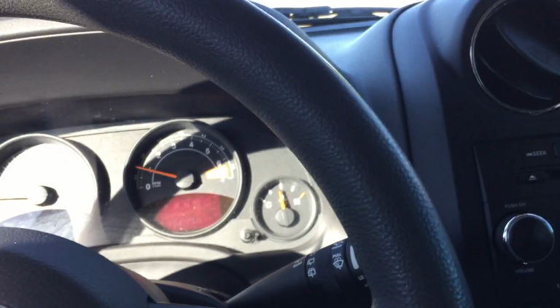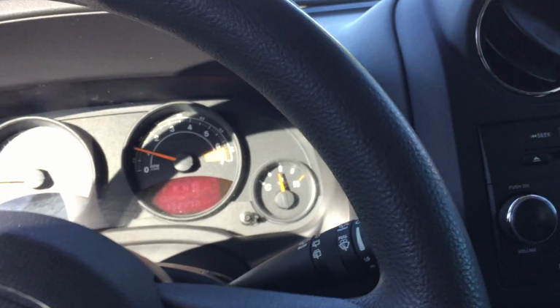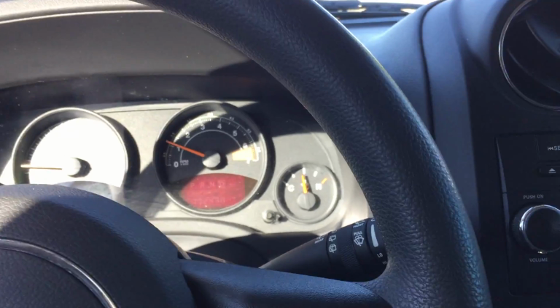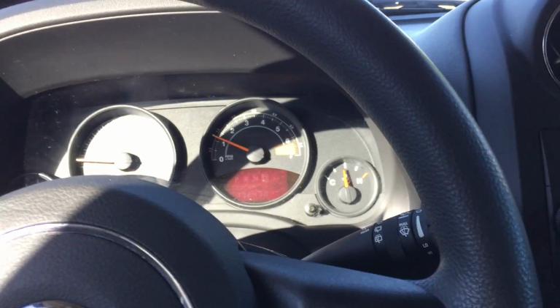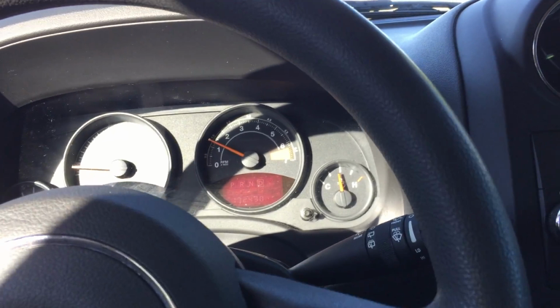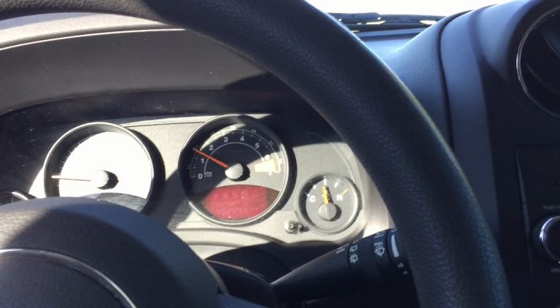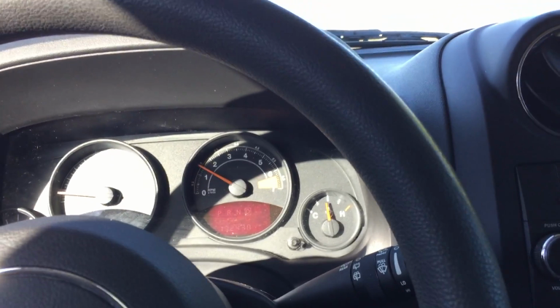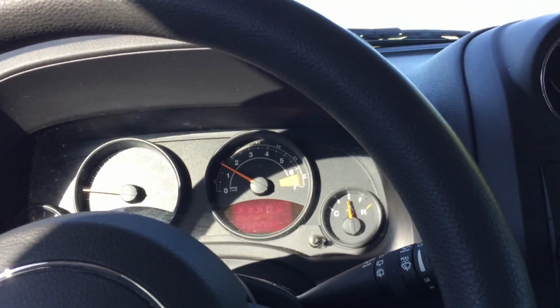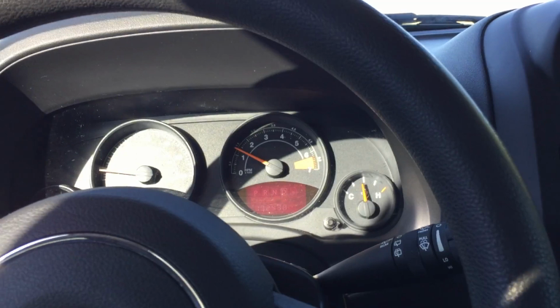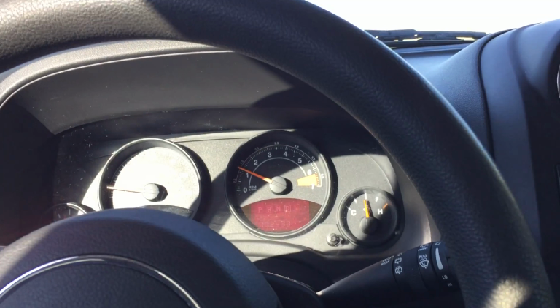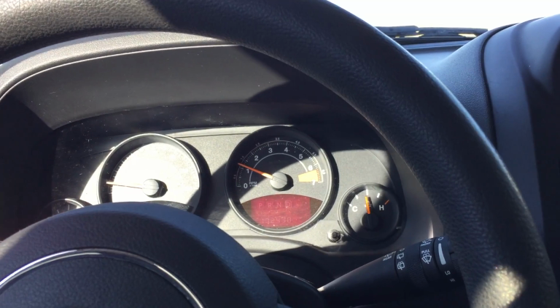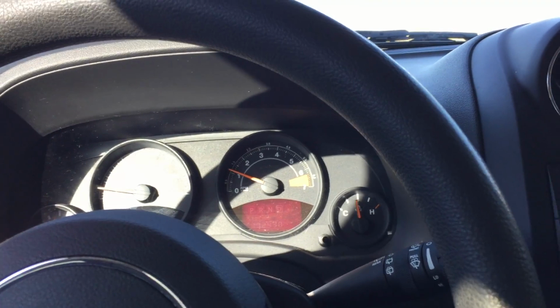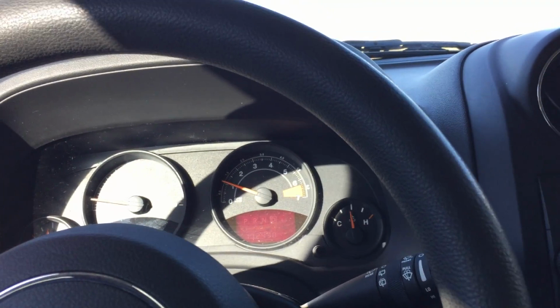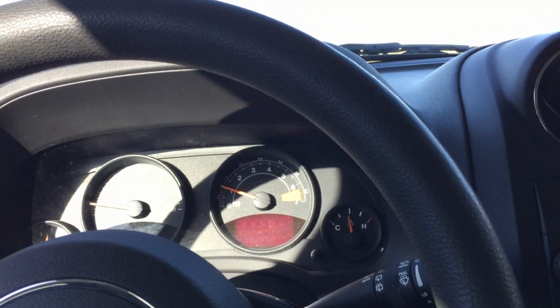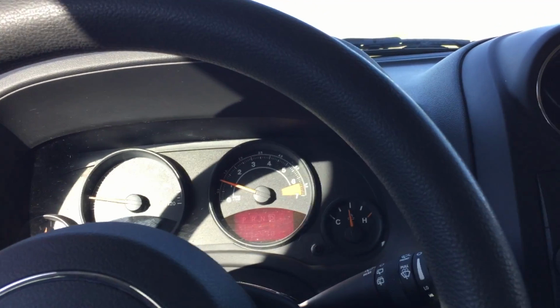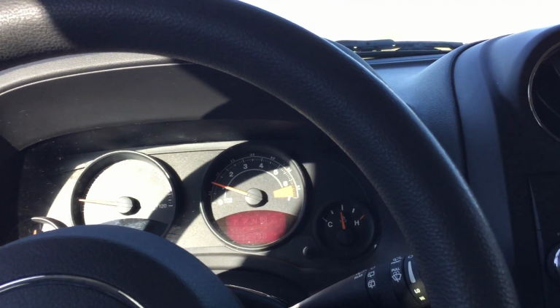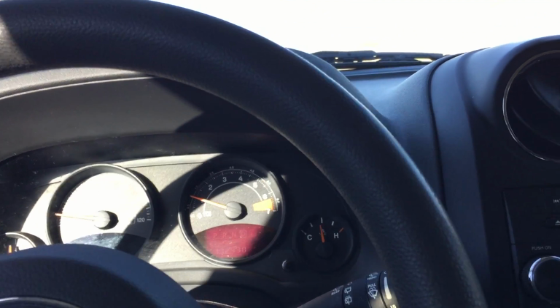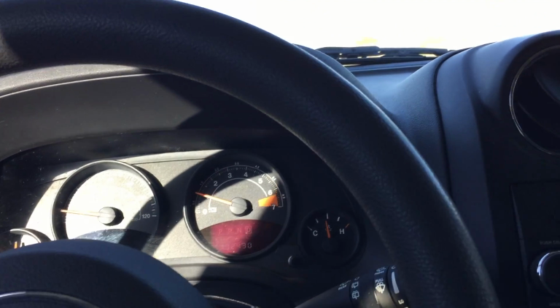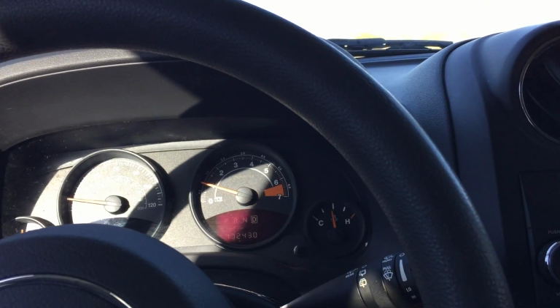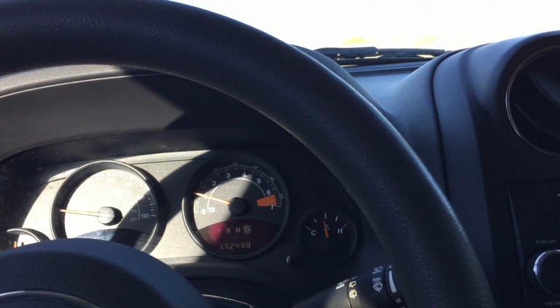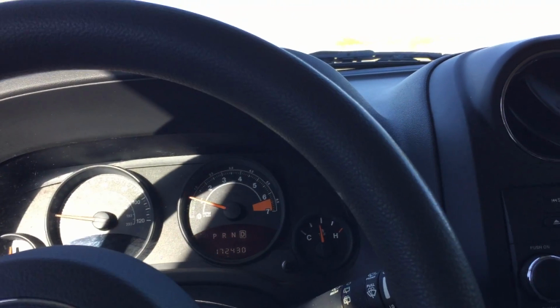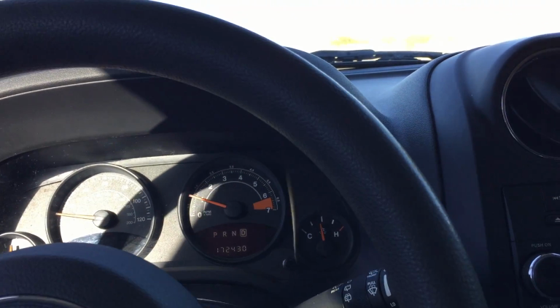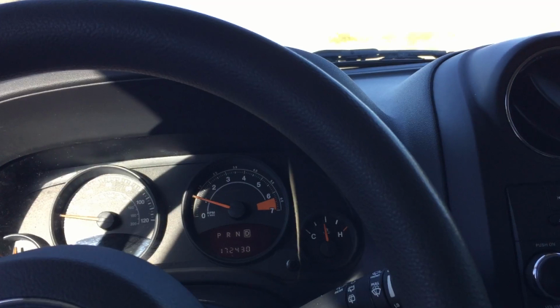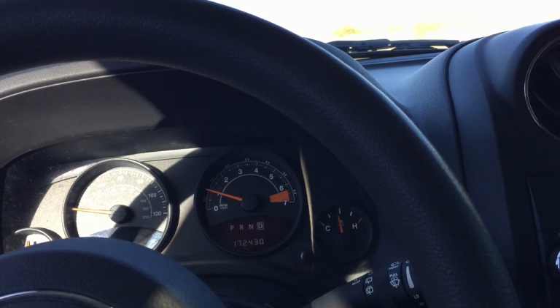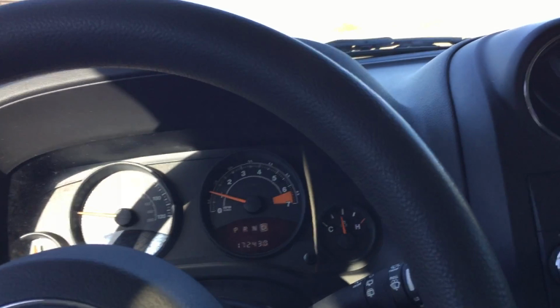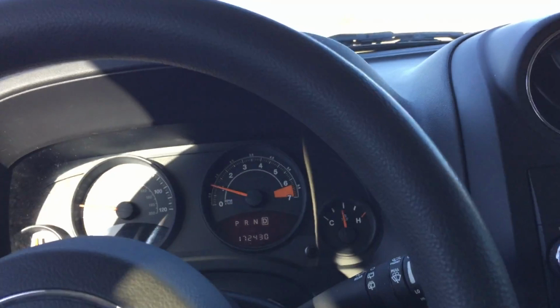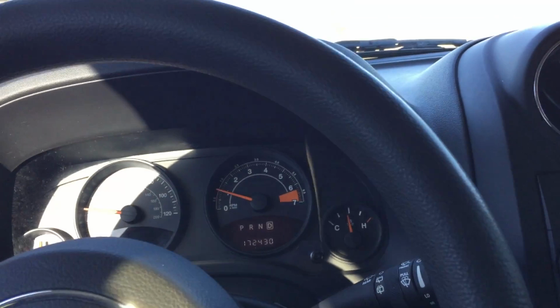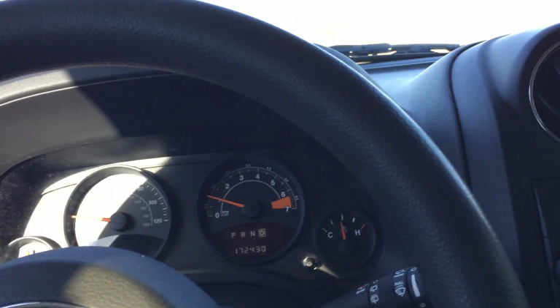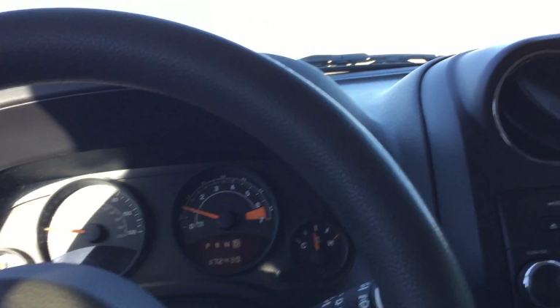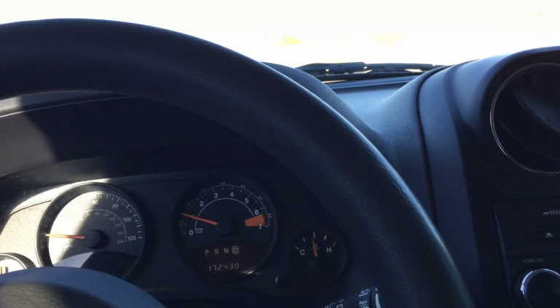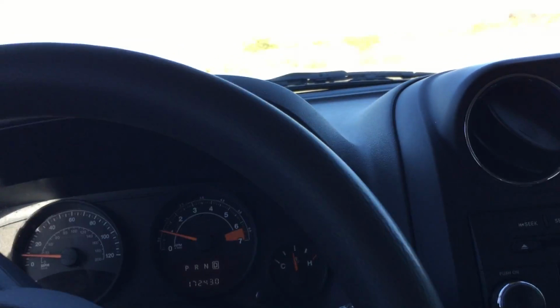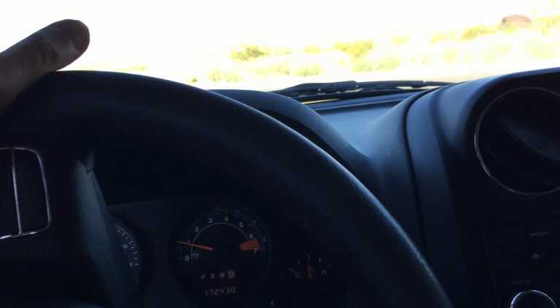Good morning, this is Richard here at the Car Barn in Hurricane, Utah. Today we're driving a 2015 — this is a little Jeep Patriot.